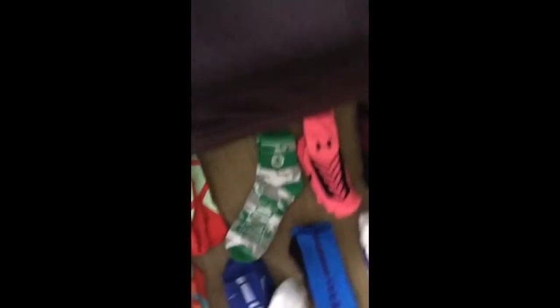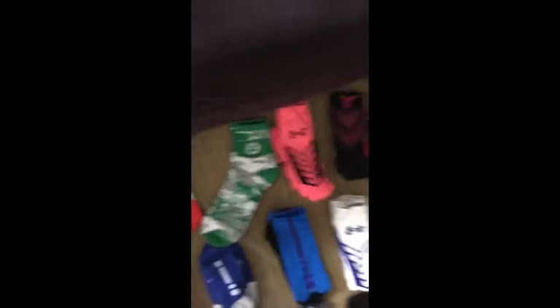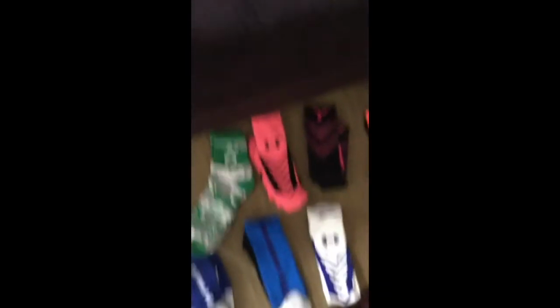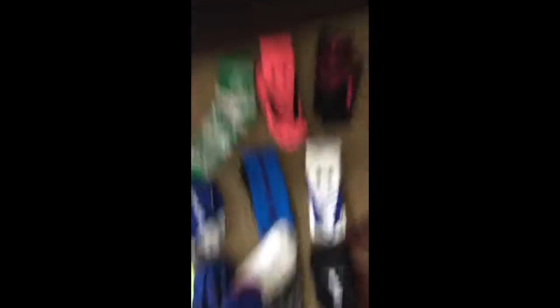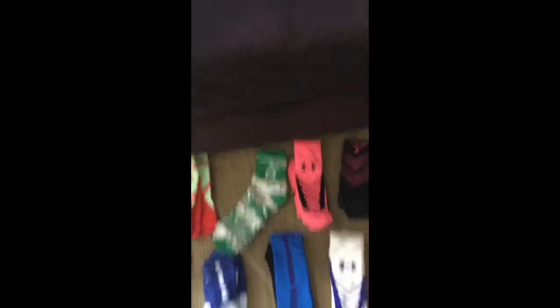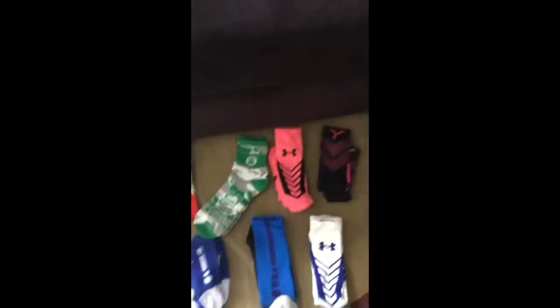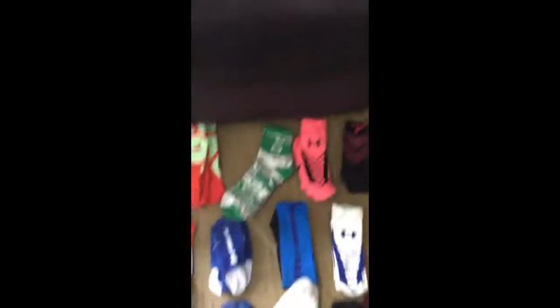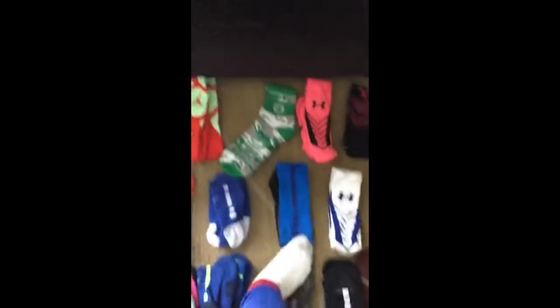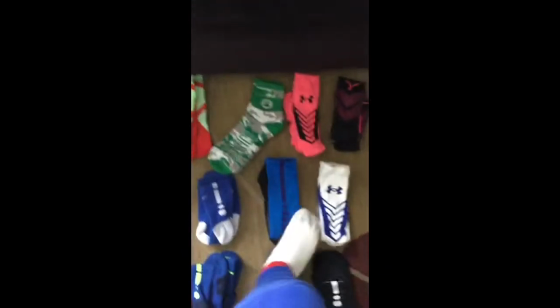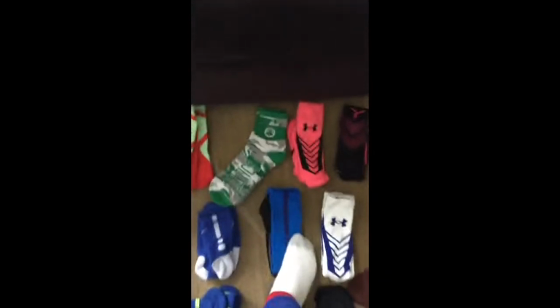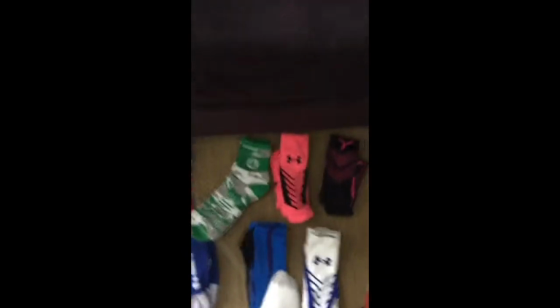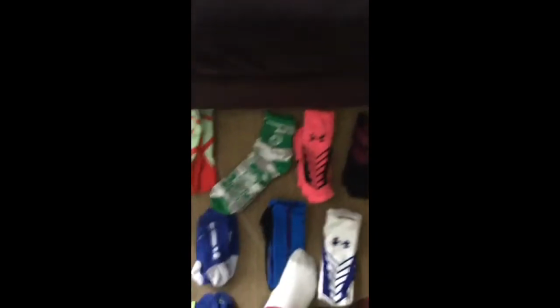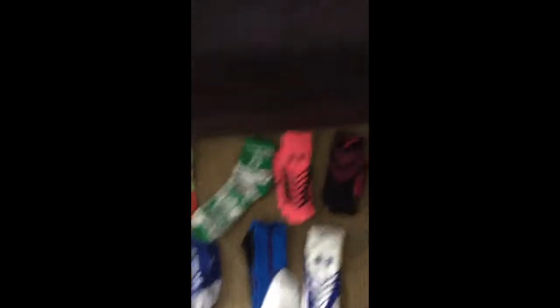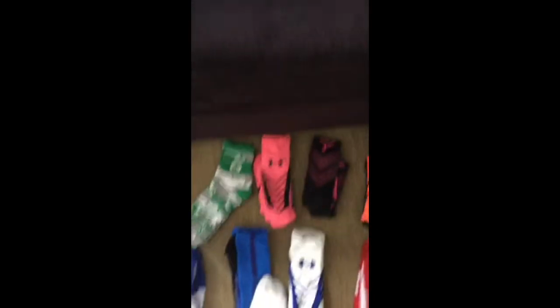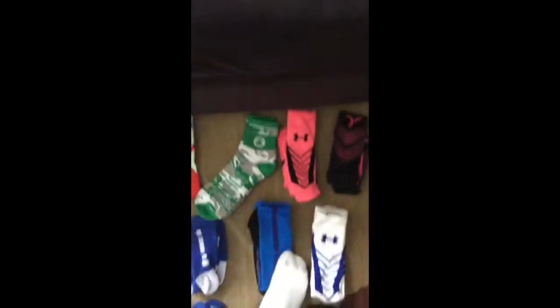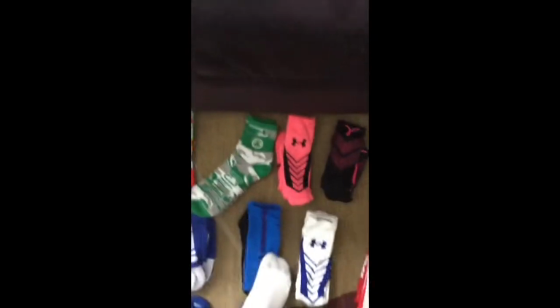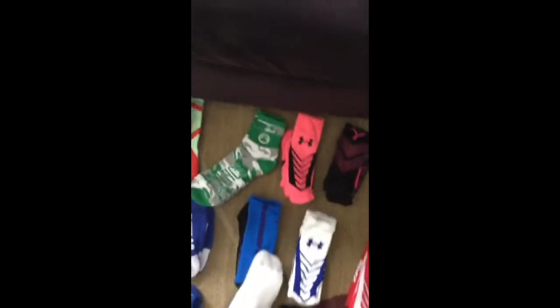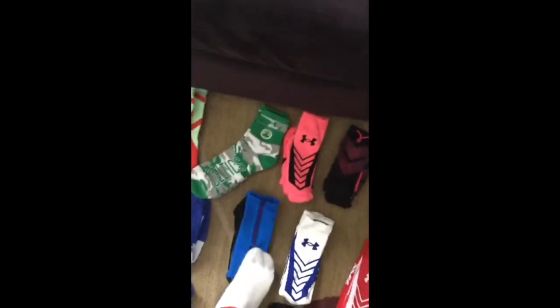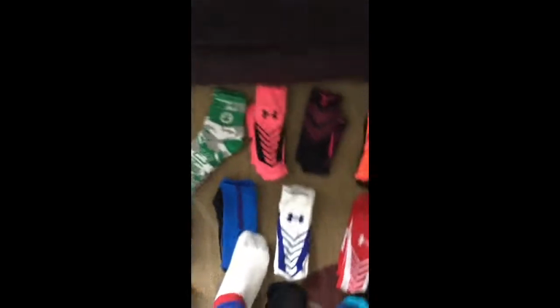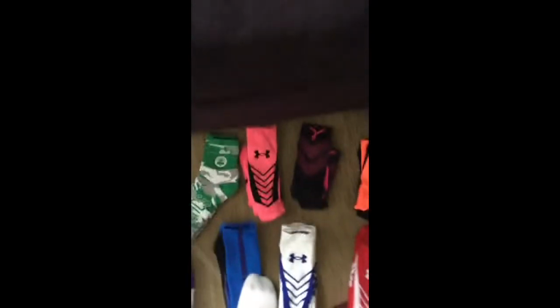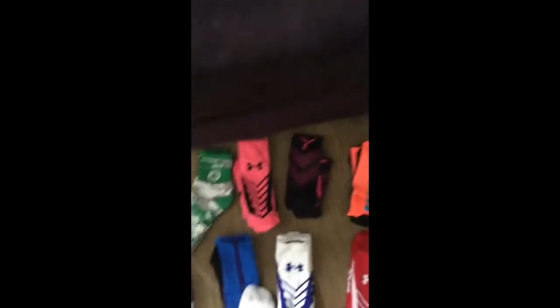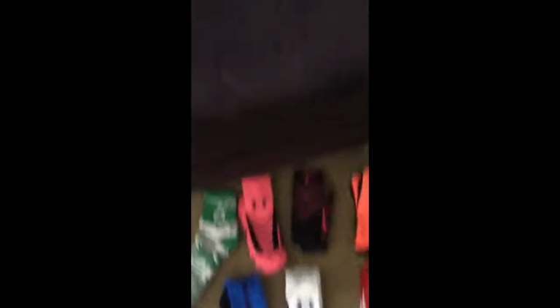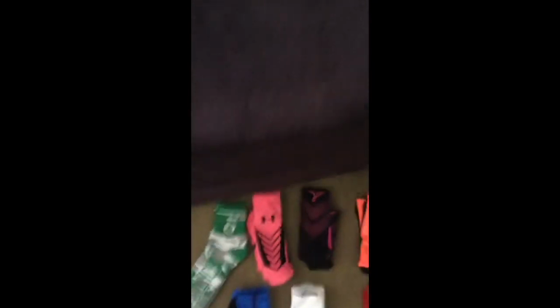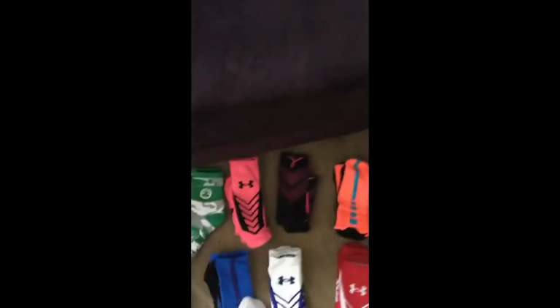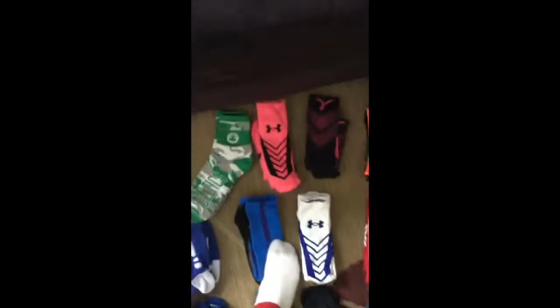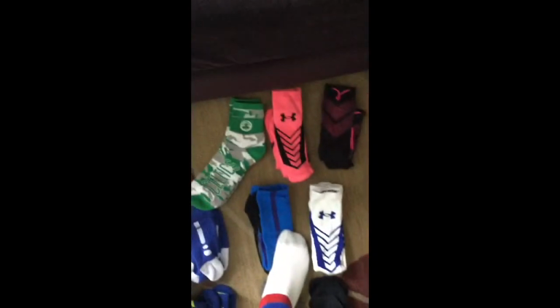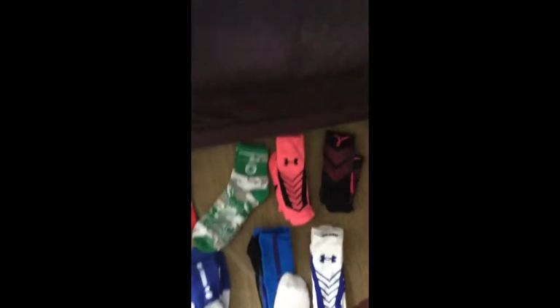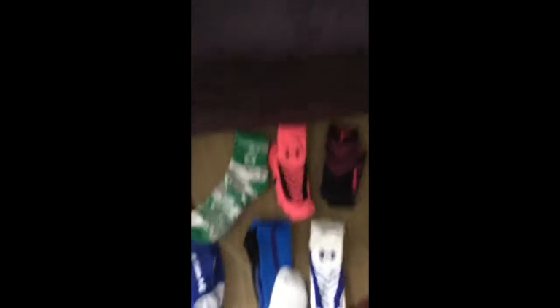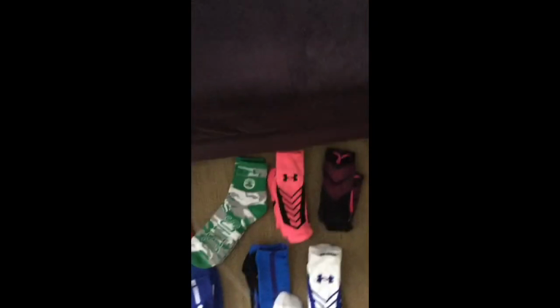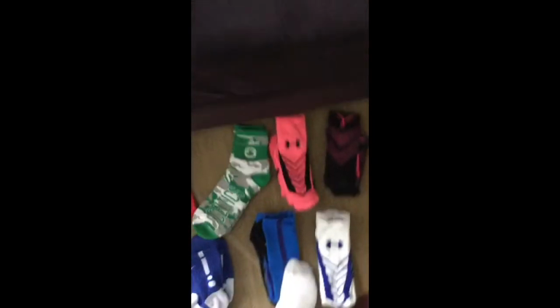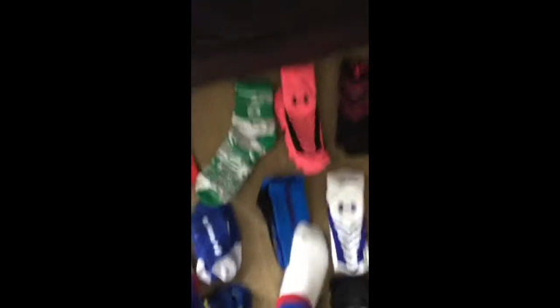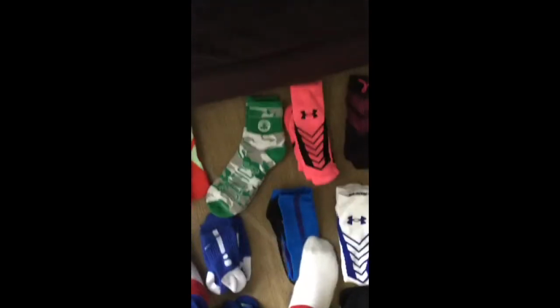Here I have some pink and black Under Armour socks, which are also super nice. And here I have some Breast Cancer Elites — these are amazing, I just love those.